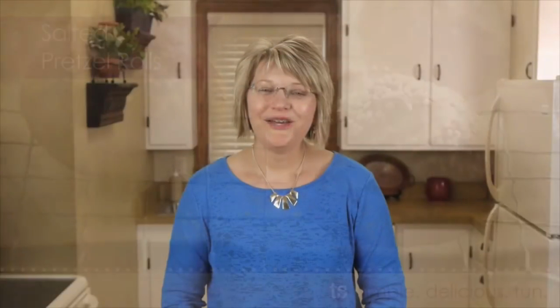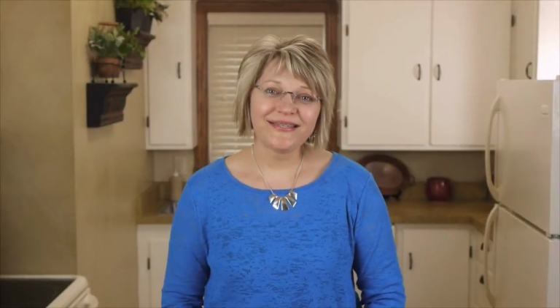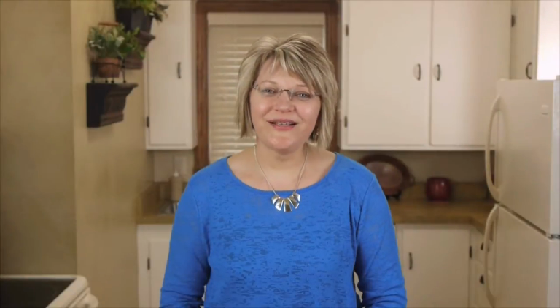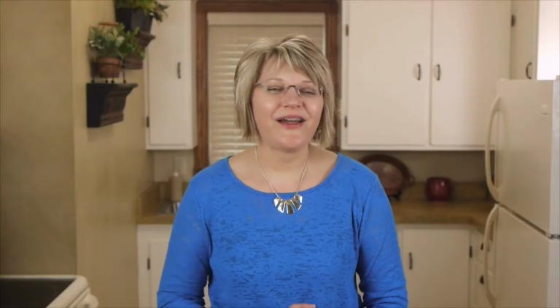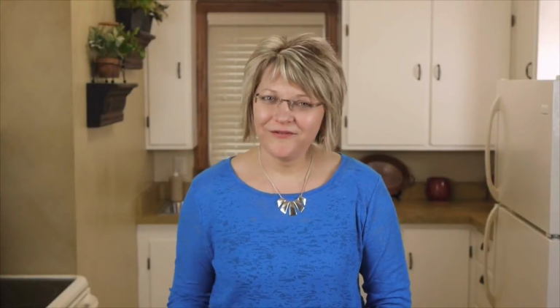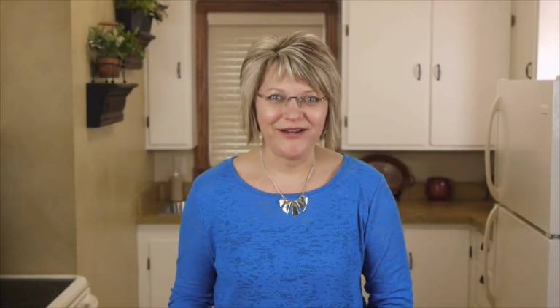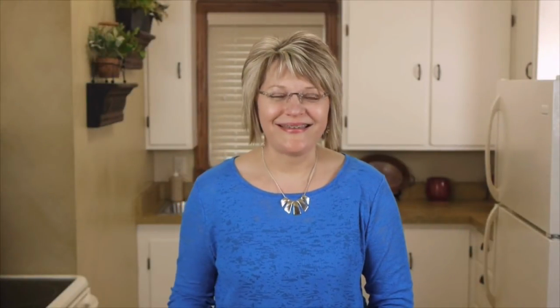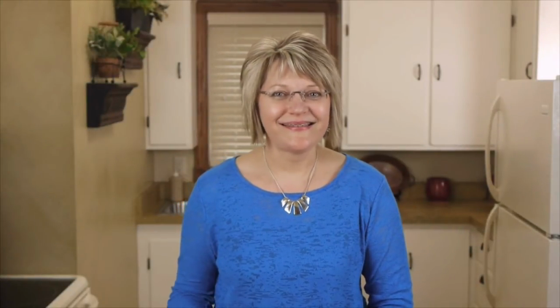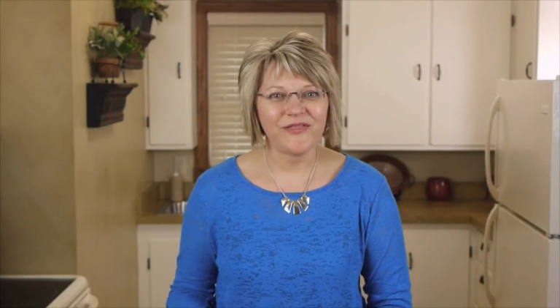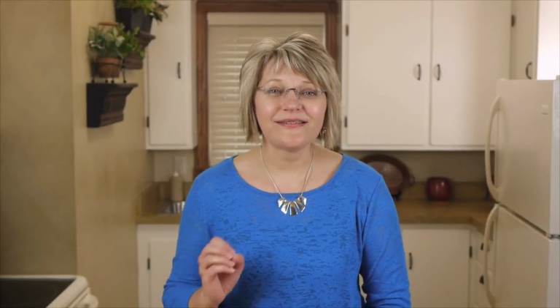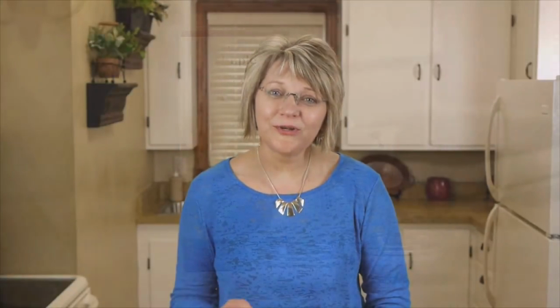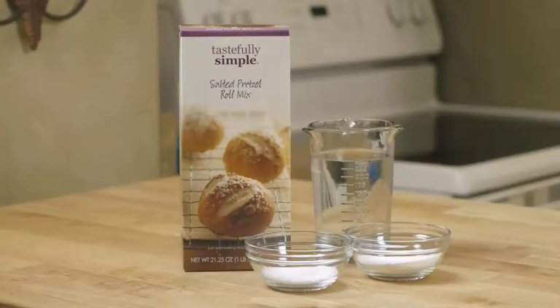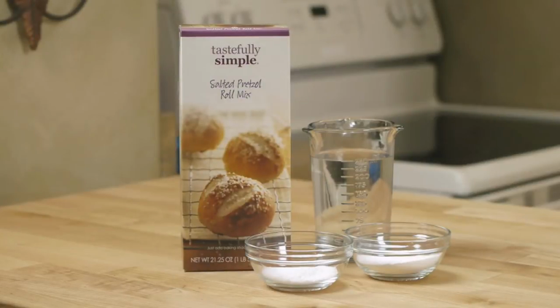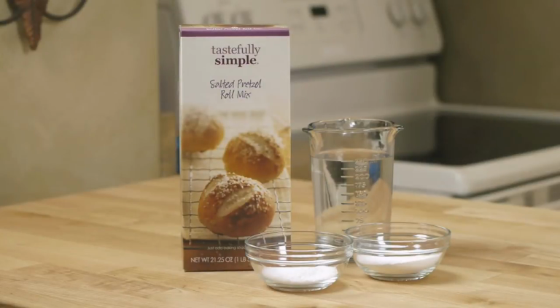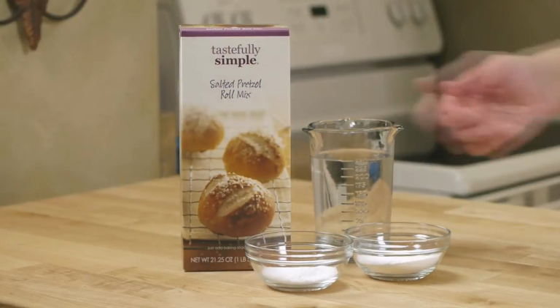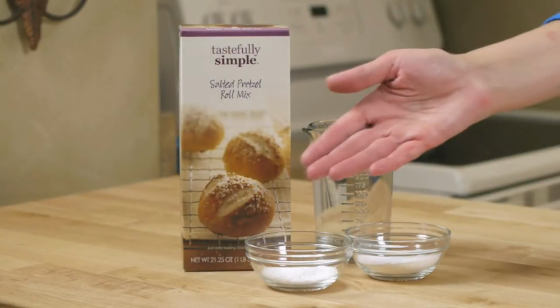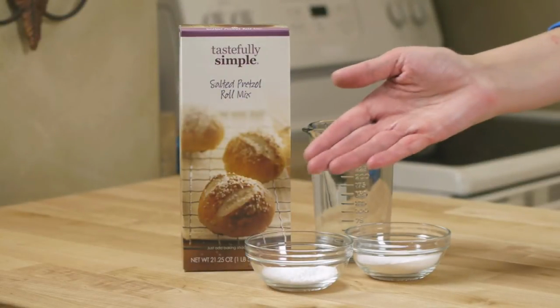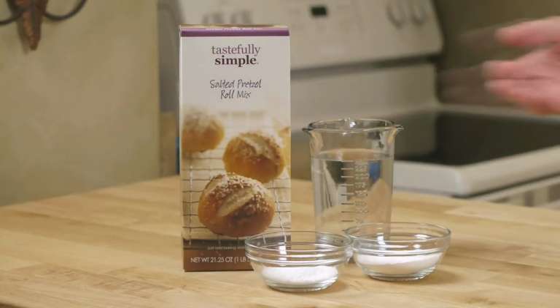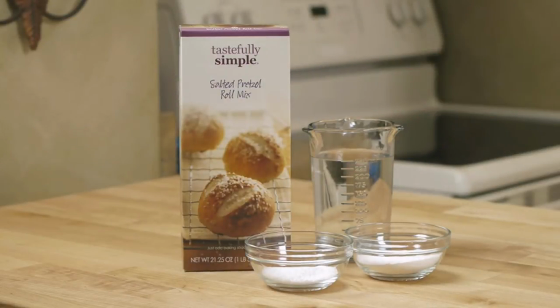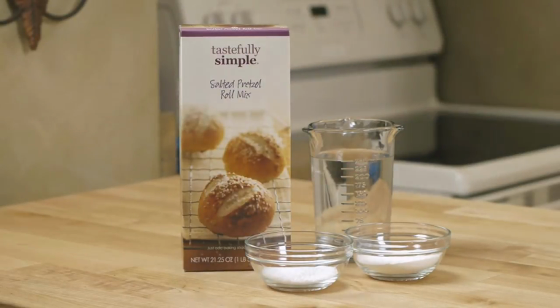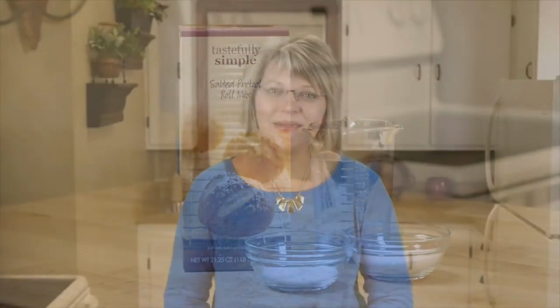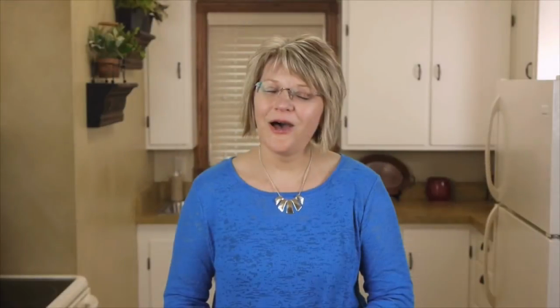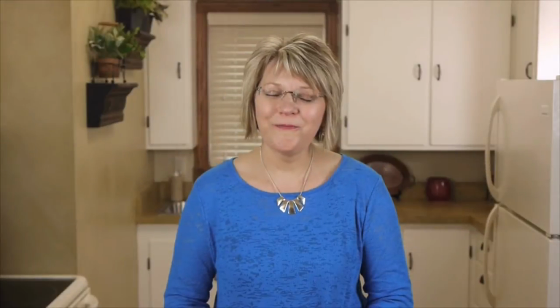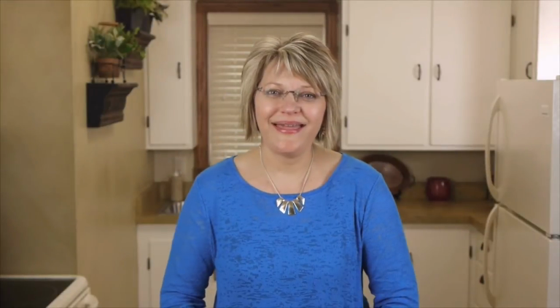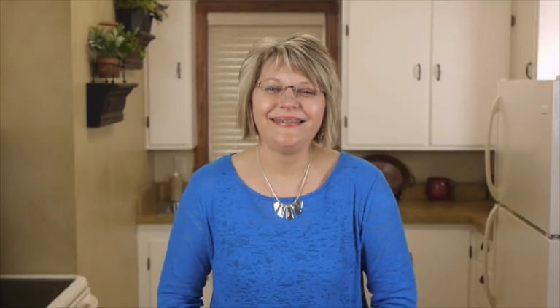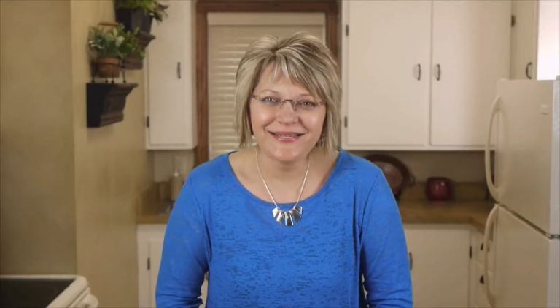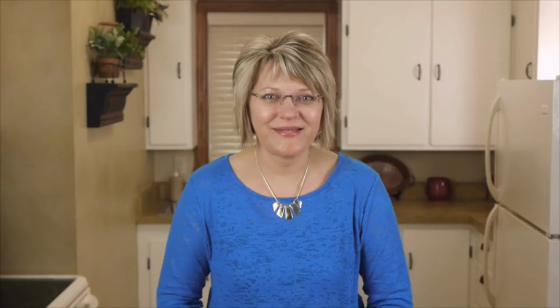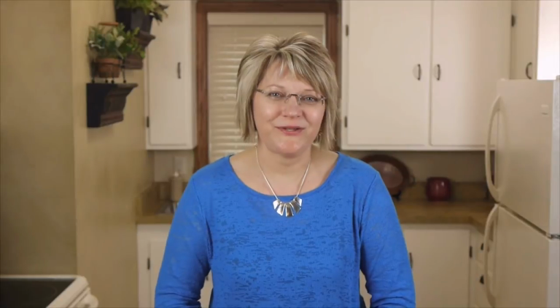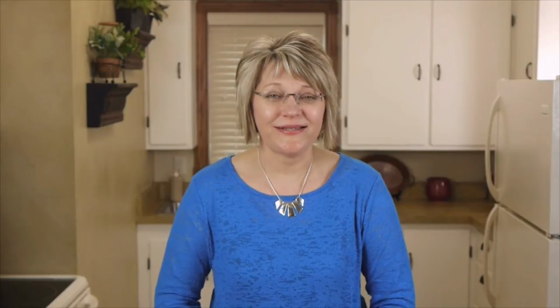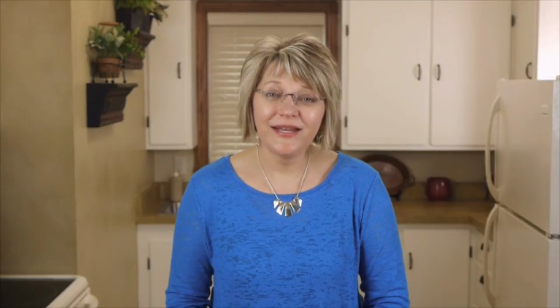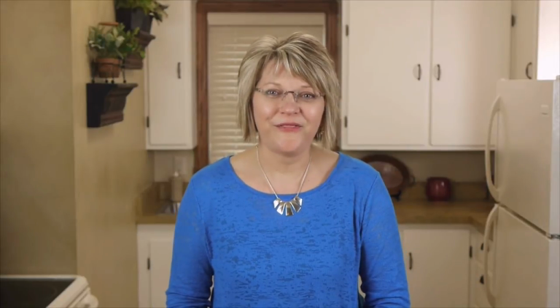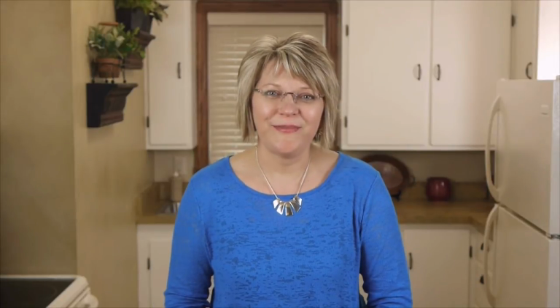Pretzel rolls are everywhere these days, and with our super simple salted pretzel roll mix, you can have steaming home-baked yeast-raised pretzel rolls in about 30 minutes.